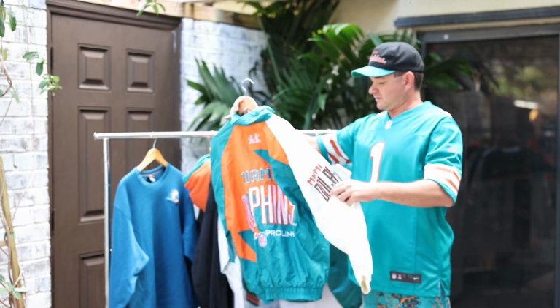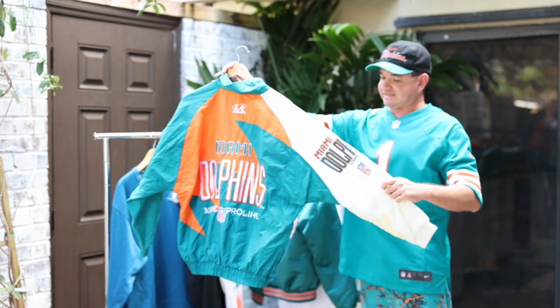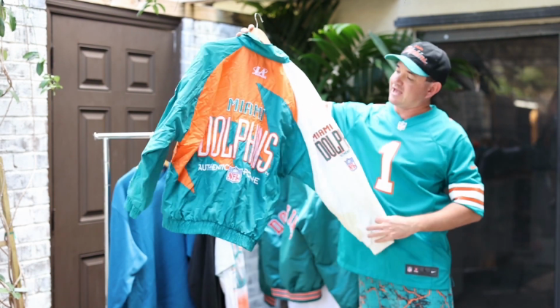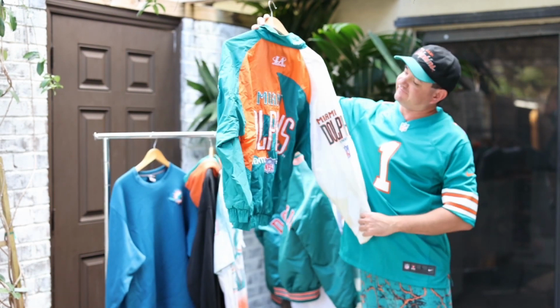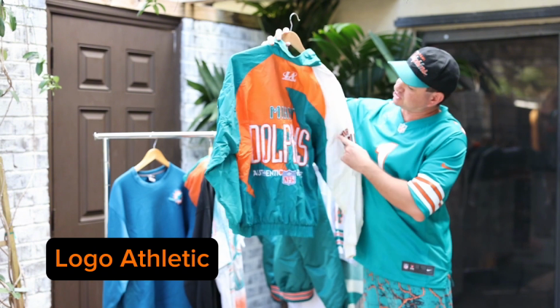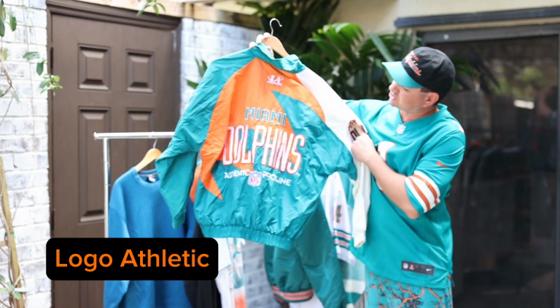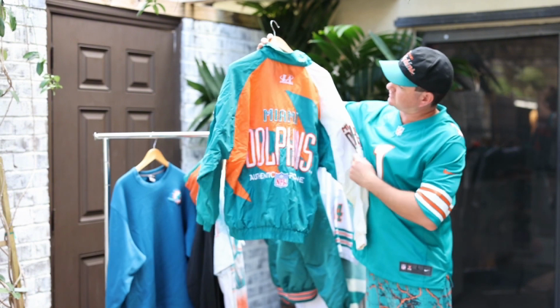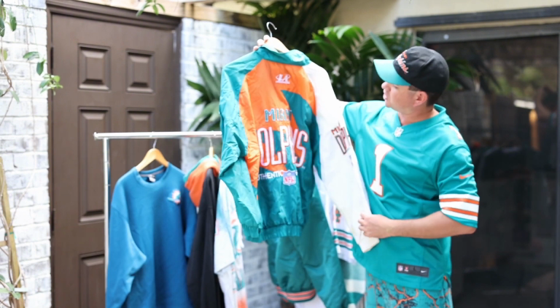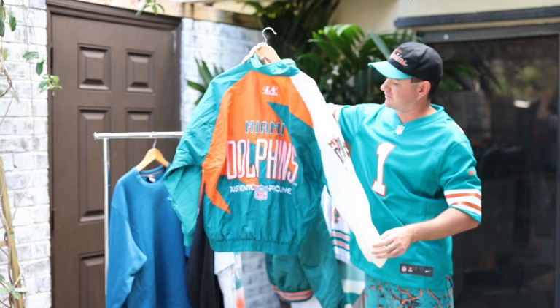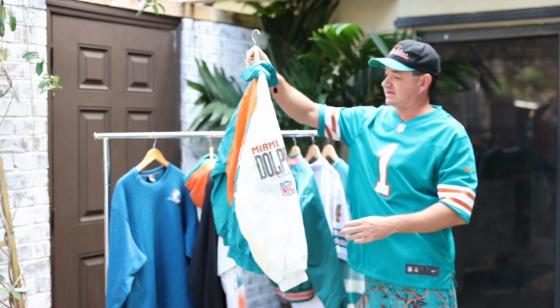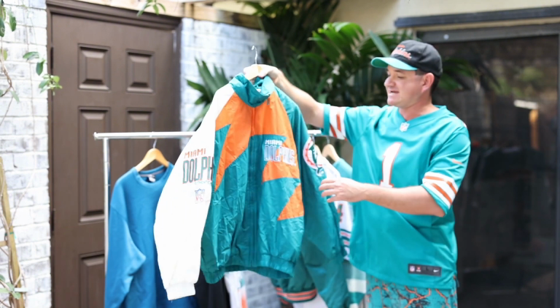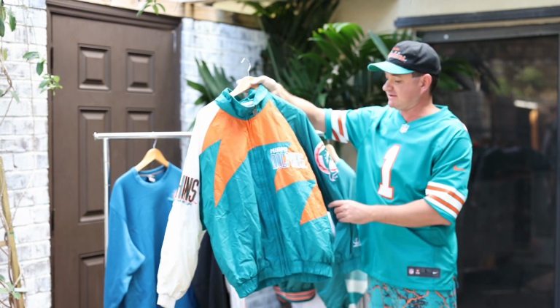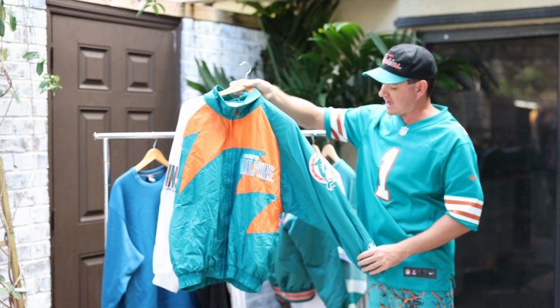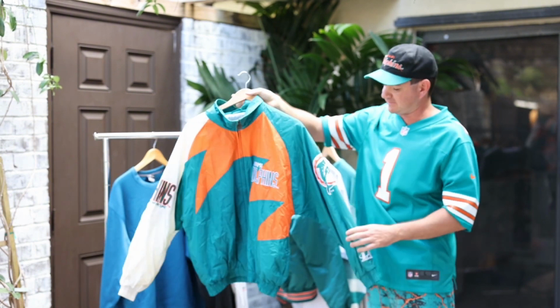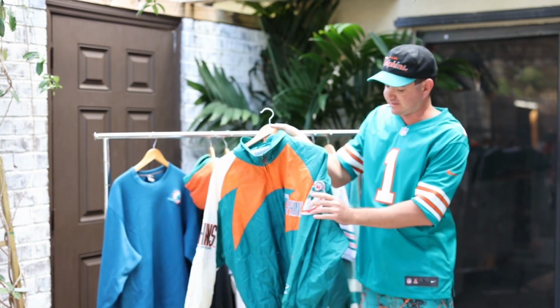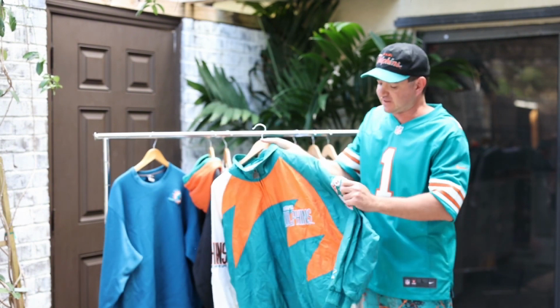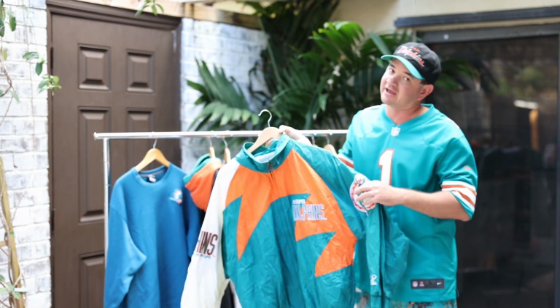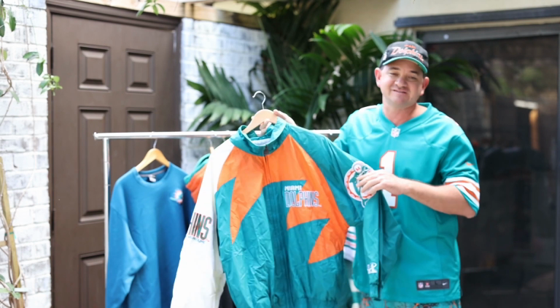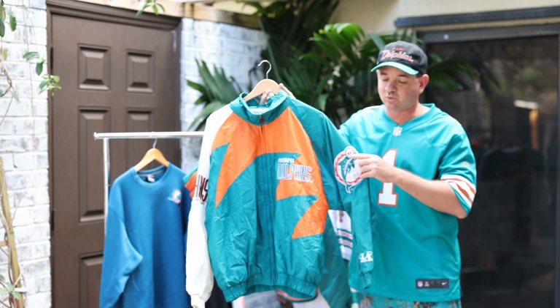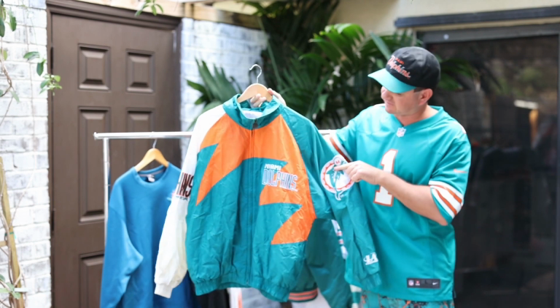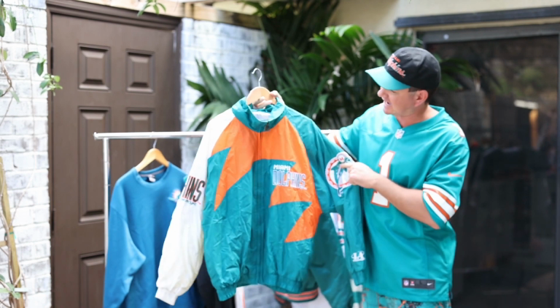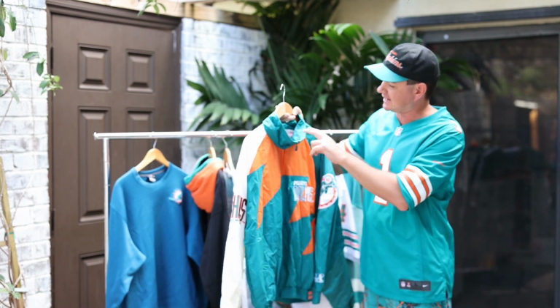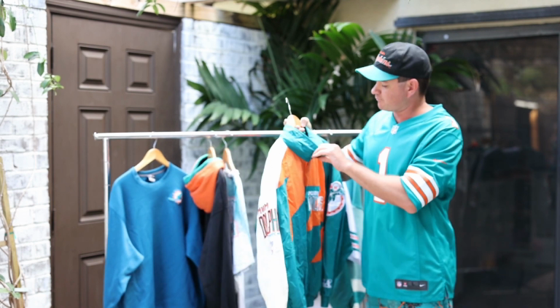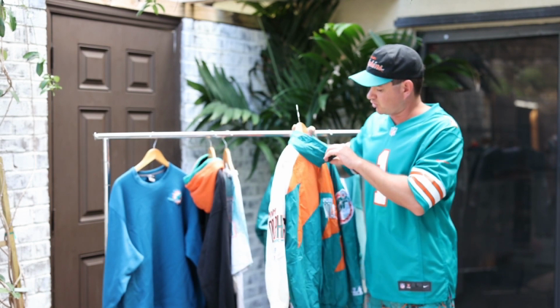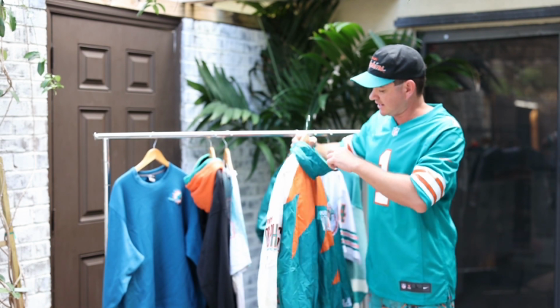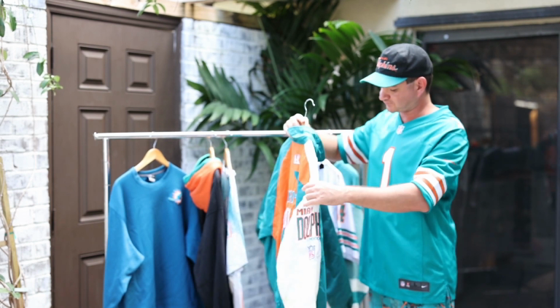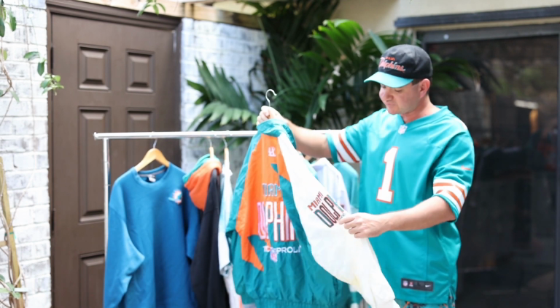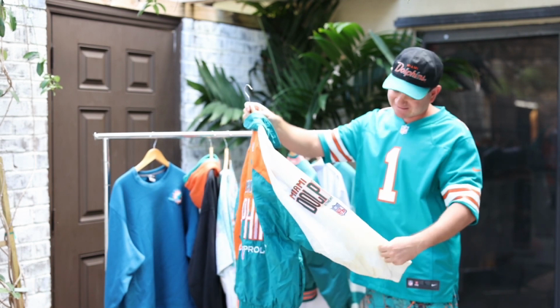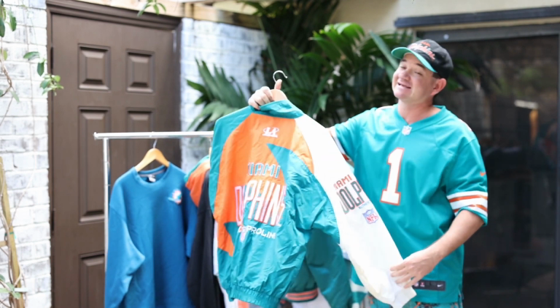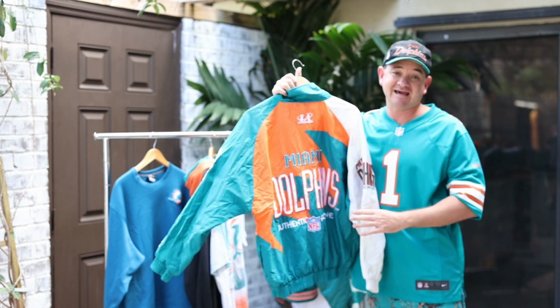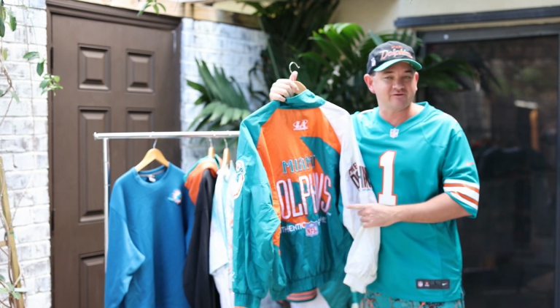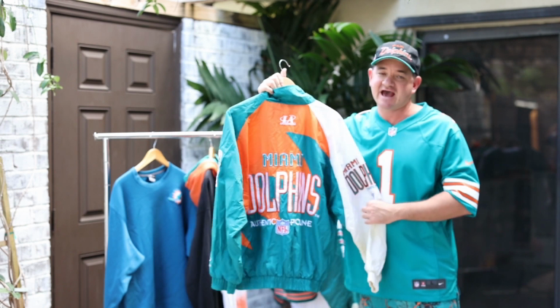Next up, we have the famous shark tooth logo Athletic, 1995. Famous Fins — again, all the teams wore this on the sideline, pro line. This is a classic and another must-have.